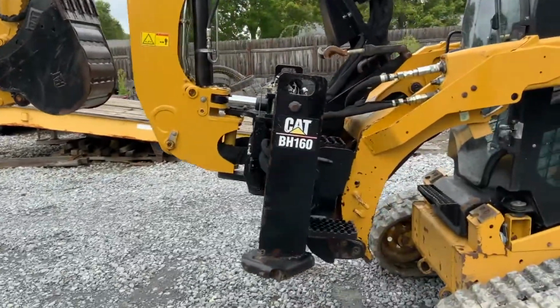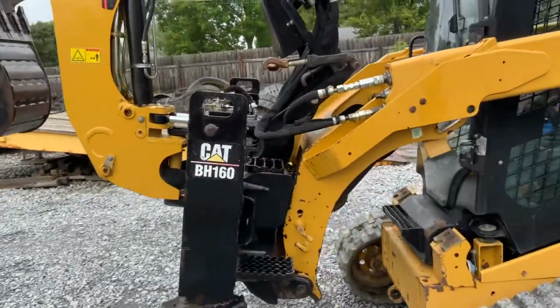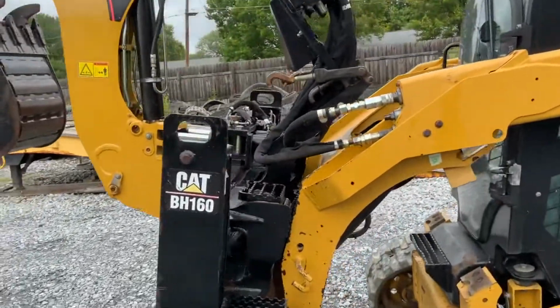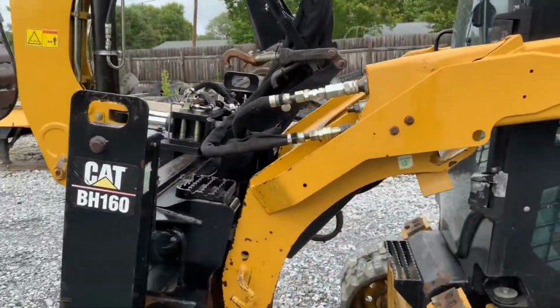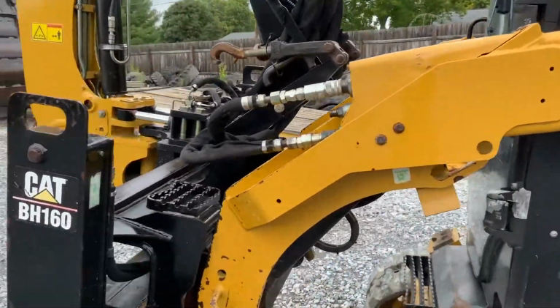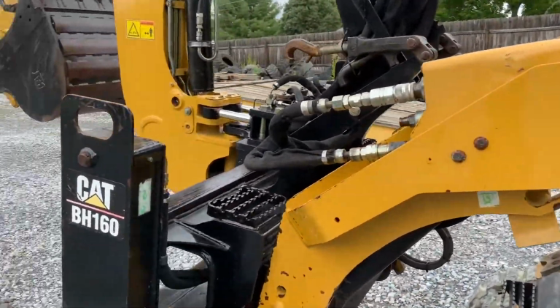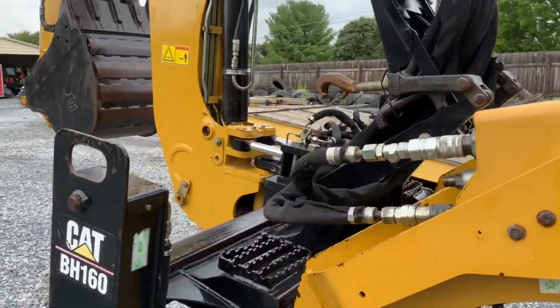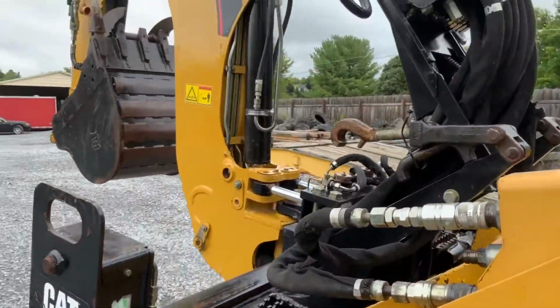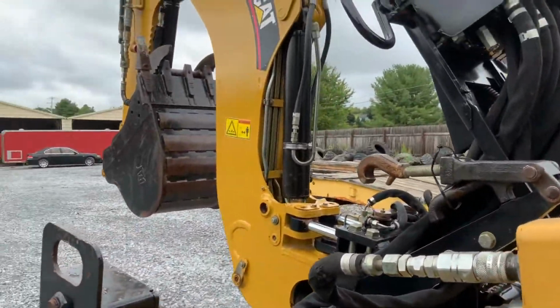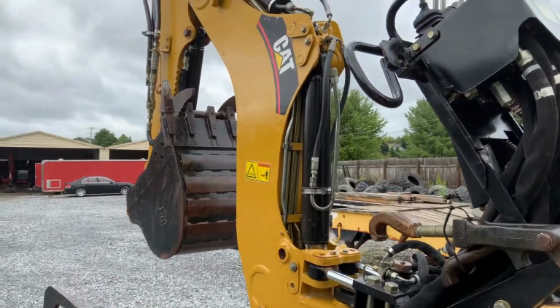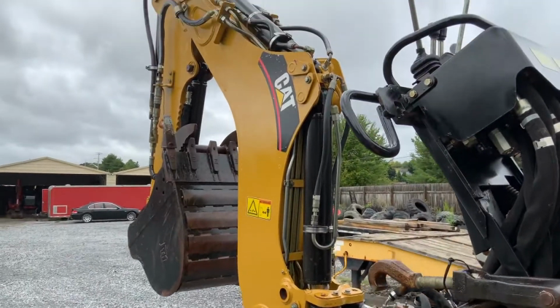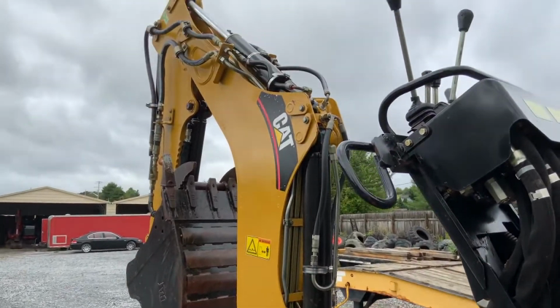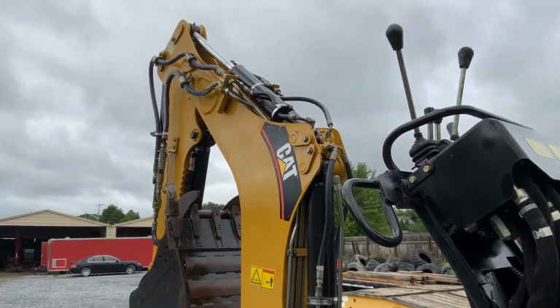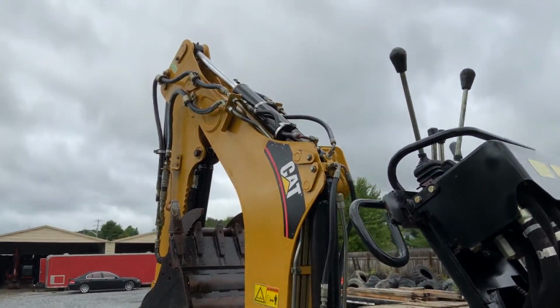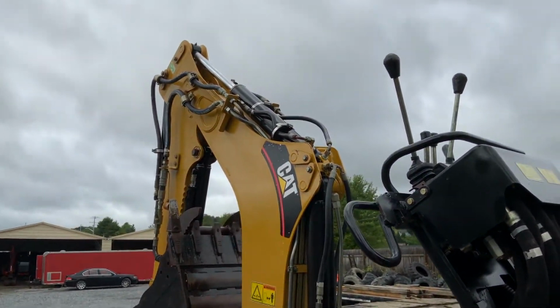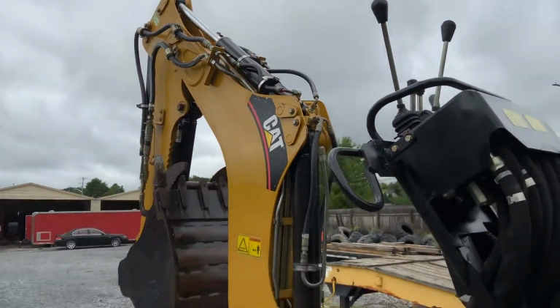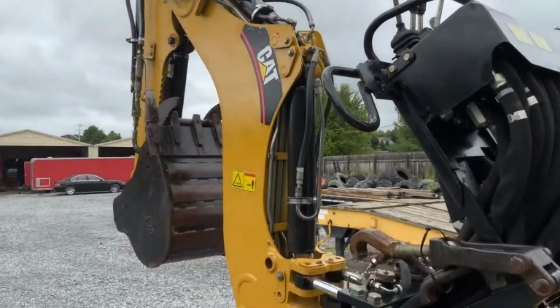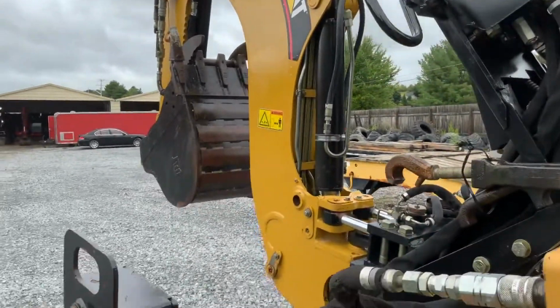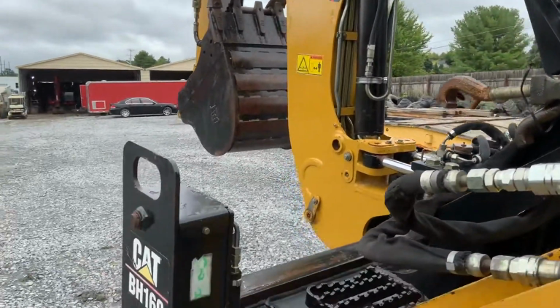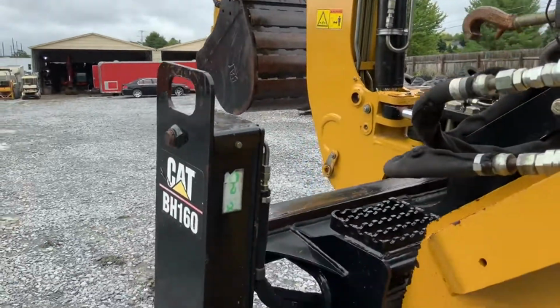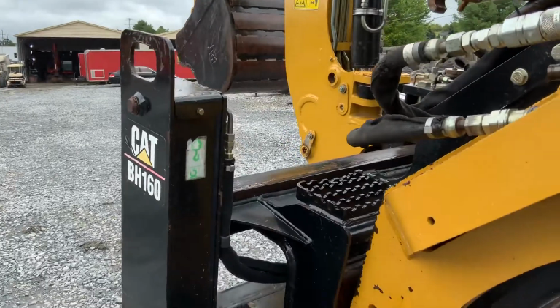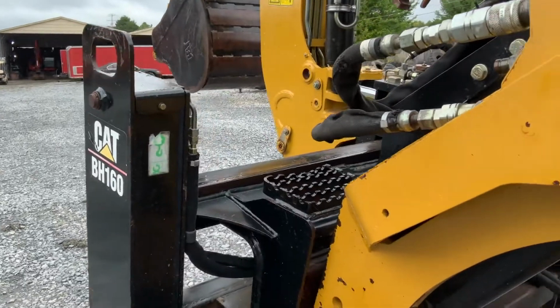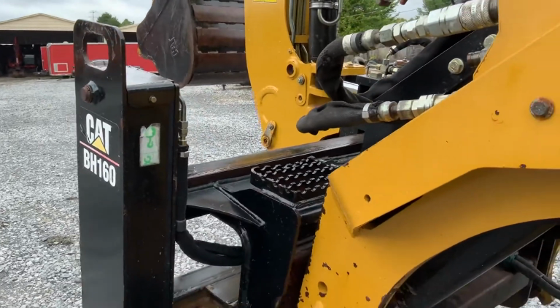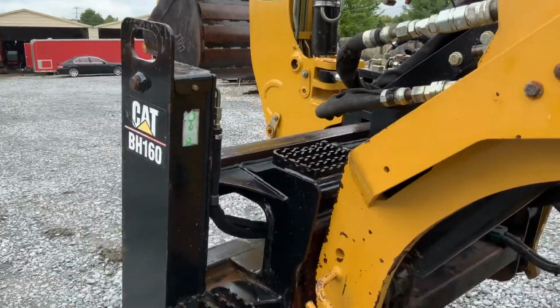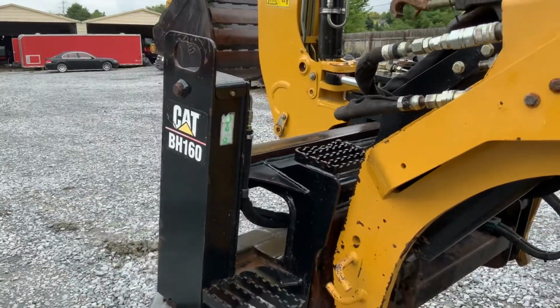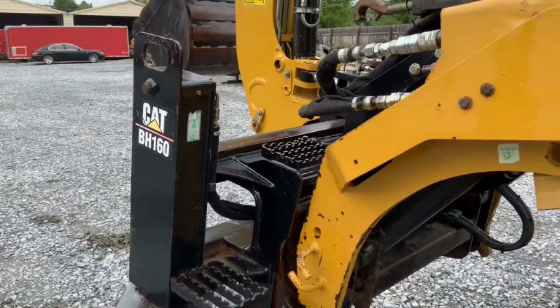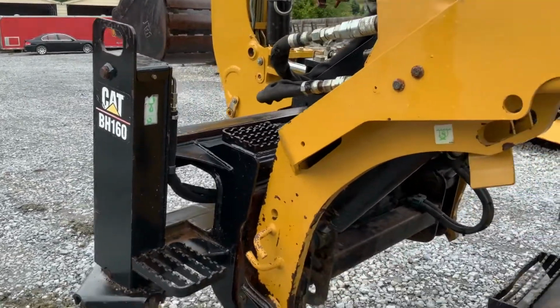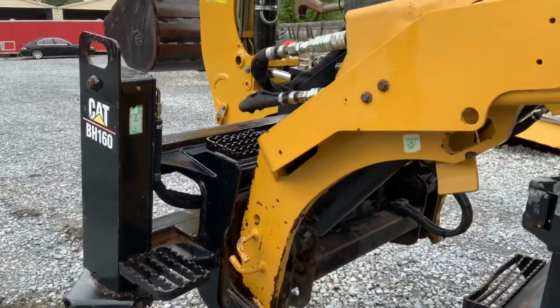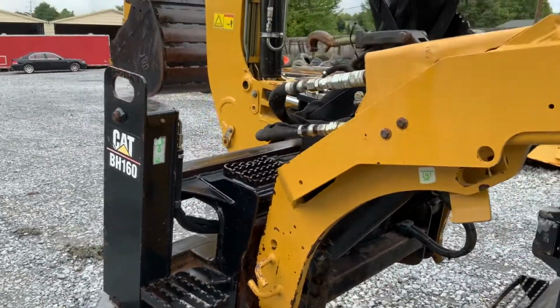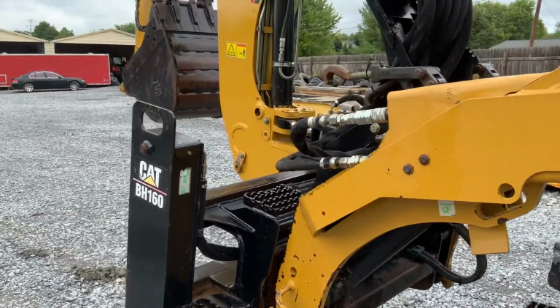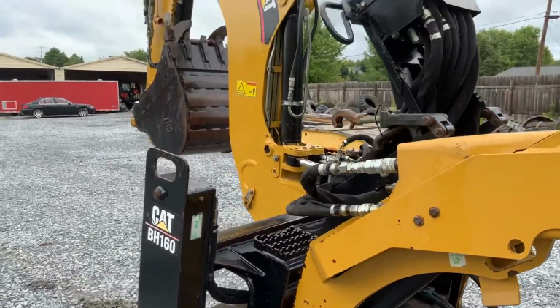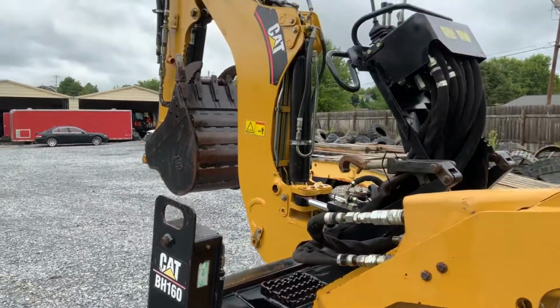It's weathered, but if it's being used you sure can't tell it. I've got two bucket options with it. We just stuck it on this backhoe — I didn't want to go through the trouble of hooking it all up, so we just did it quick.